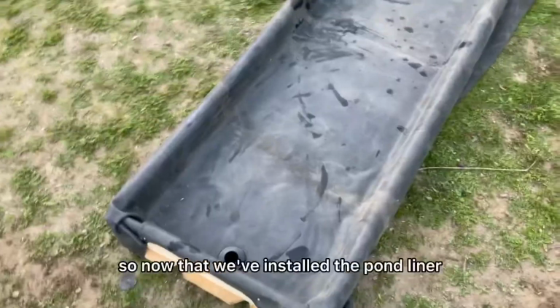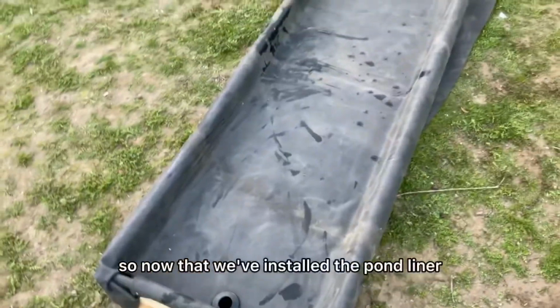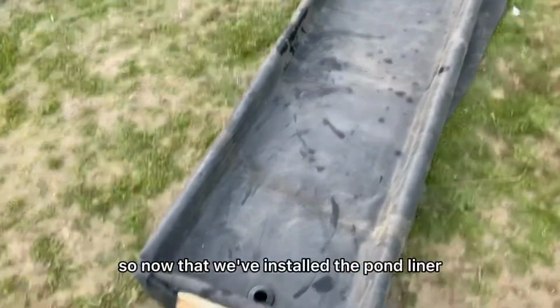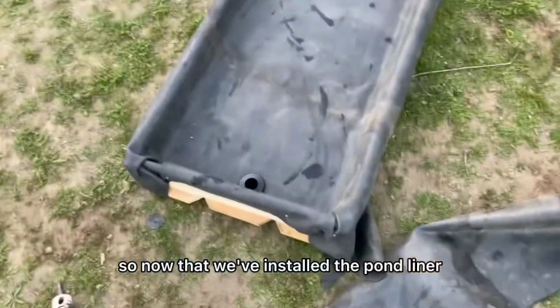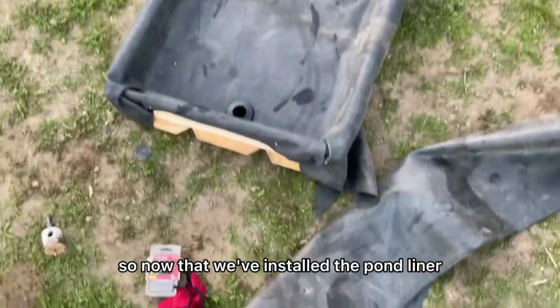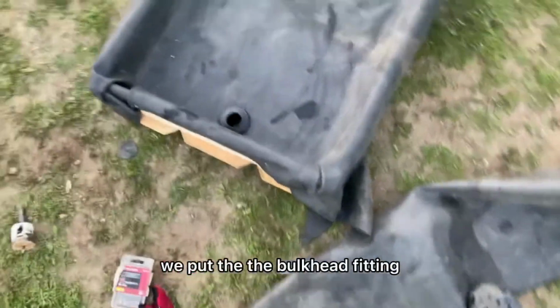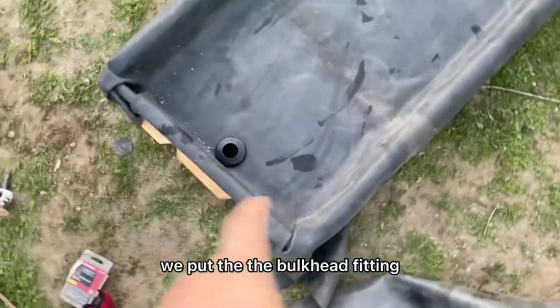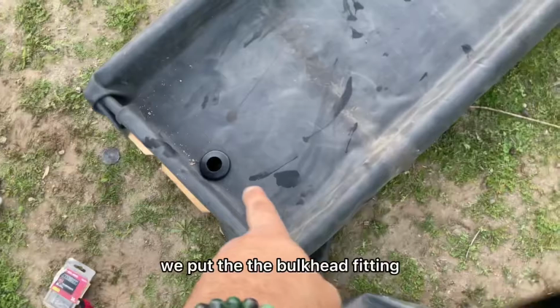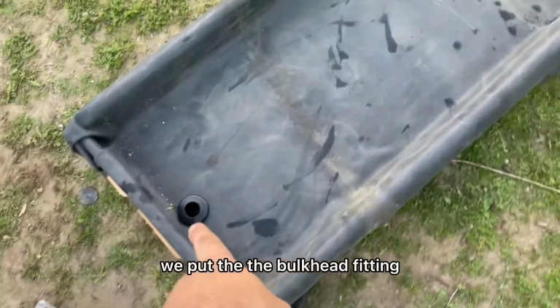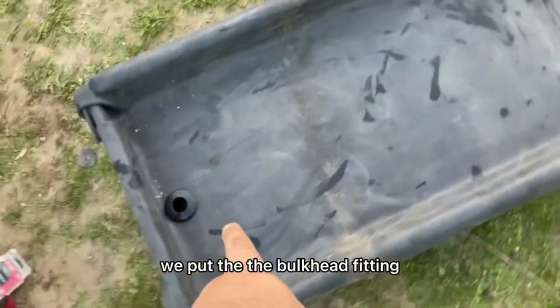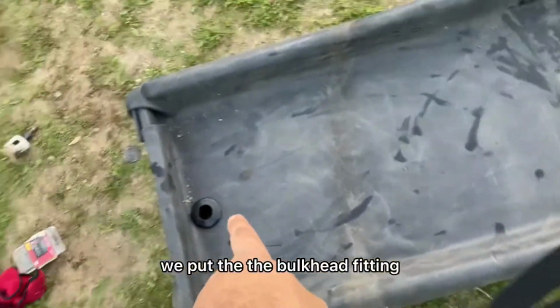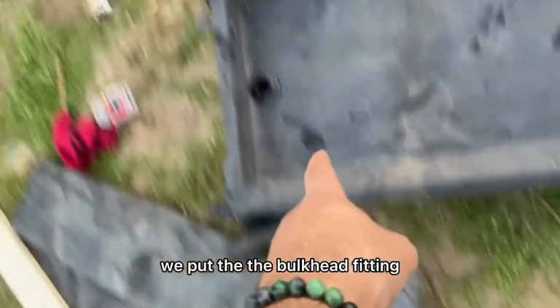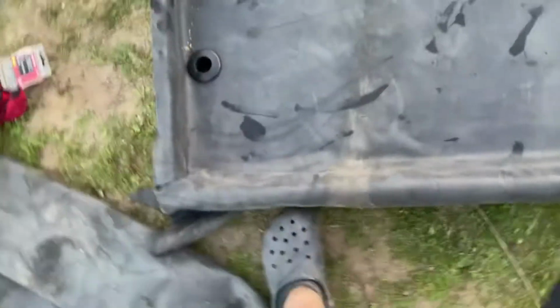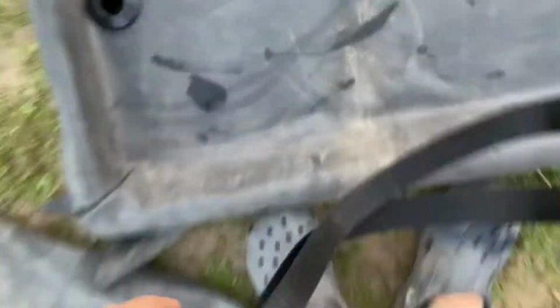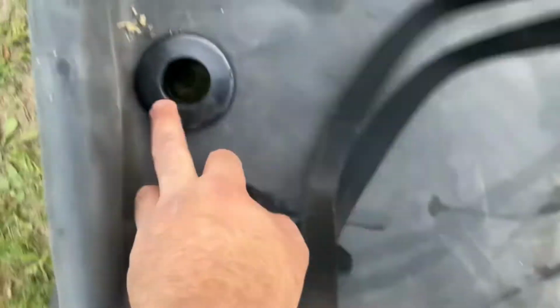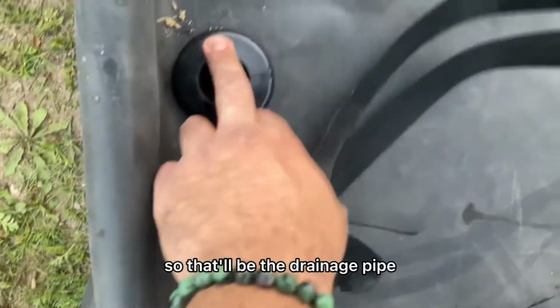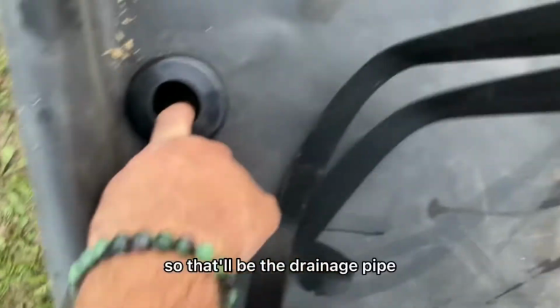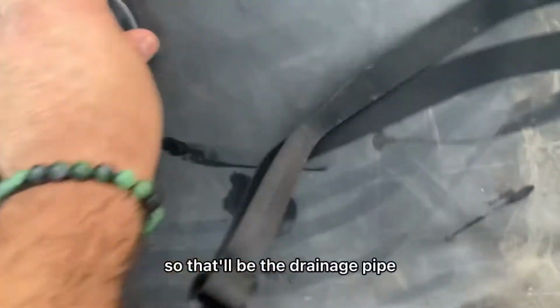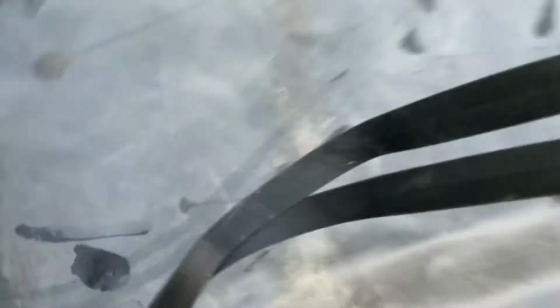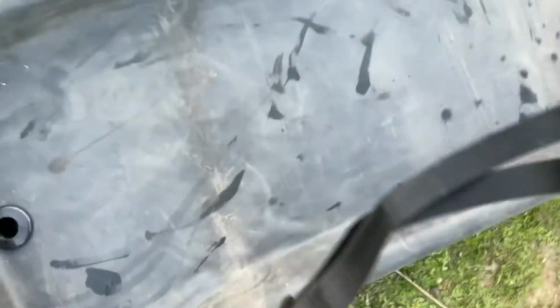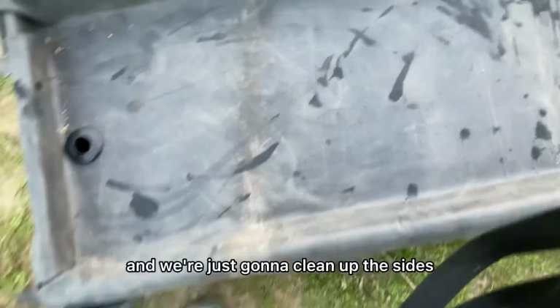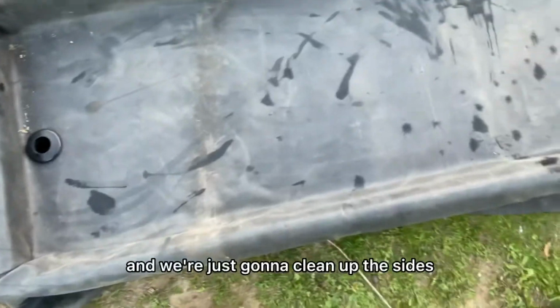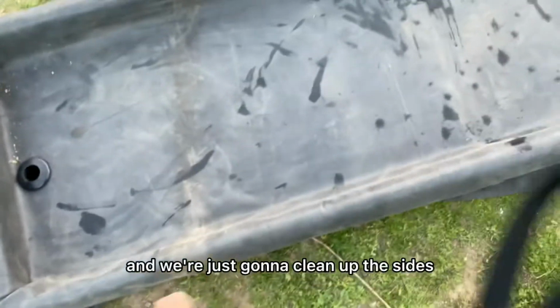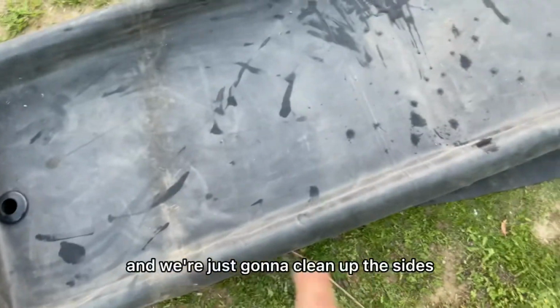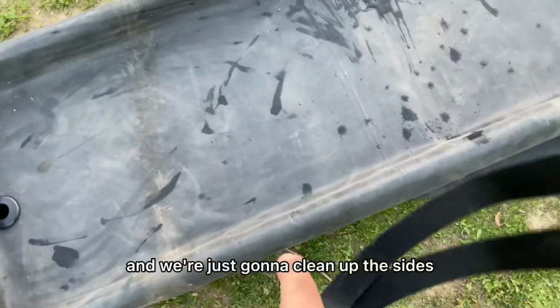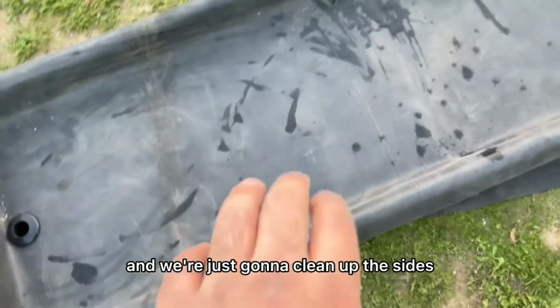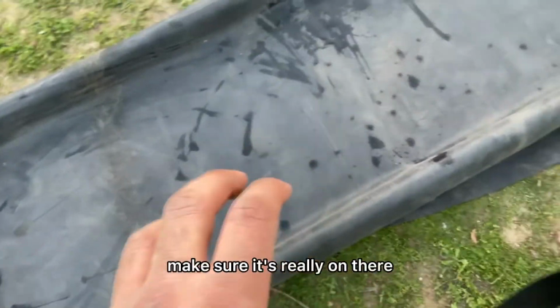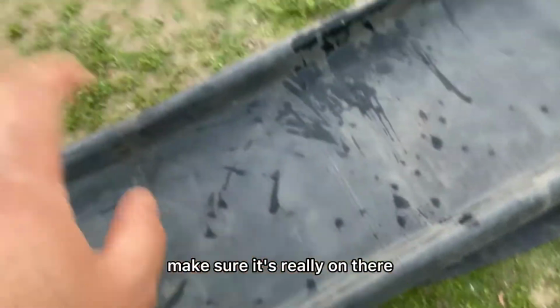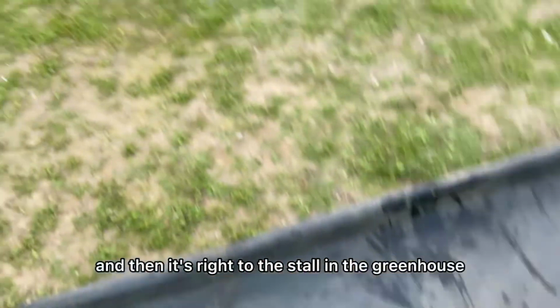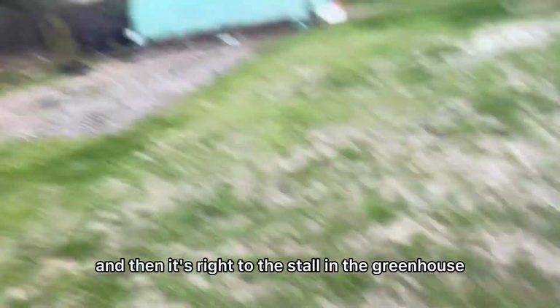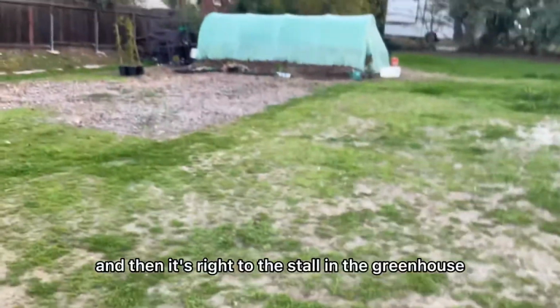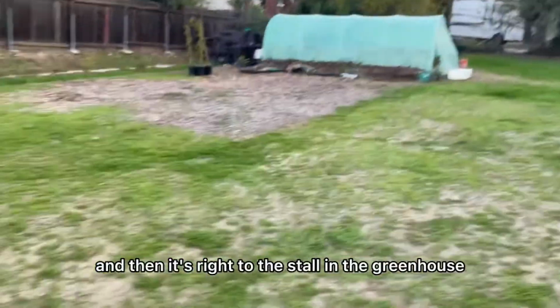Now that we've installed the pond liner, we put in the bulkhead fitting. That'll be the drainage pipe, and we're just going to clean up the sides, make sure it's really on there, and then it's ready to install in the greenhouse.